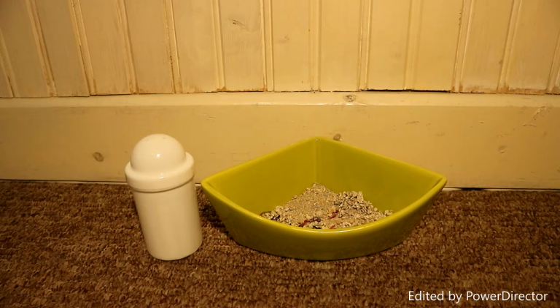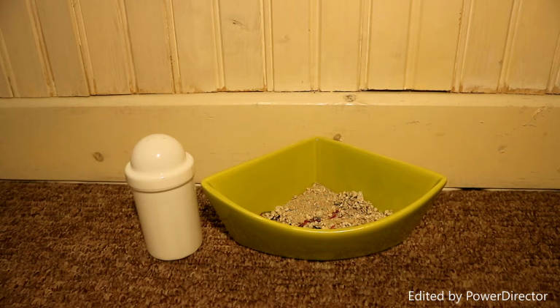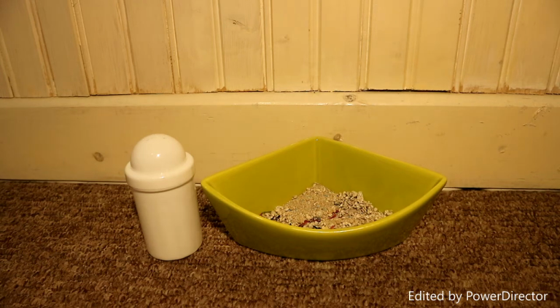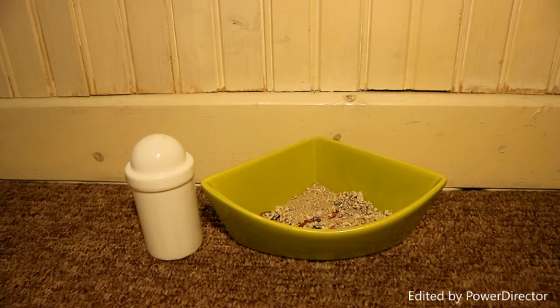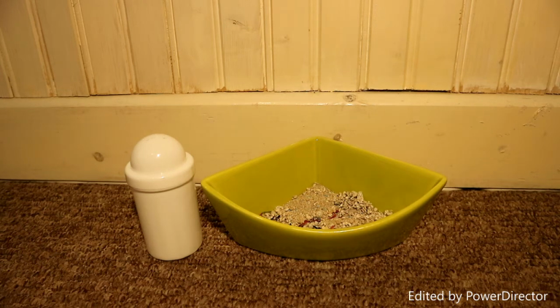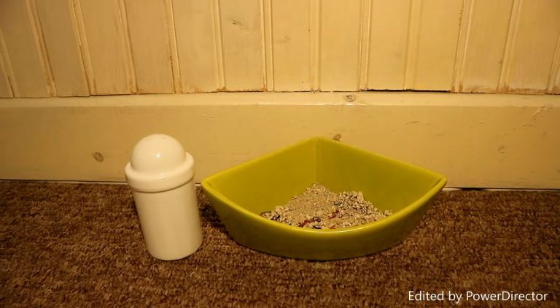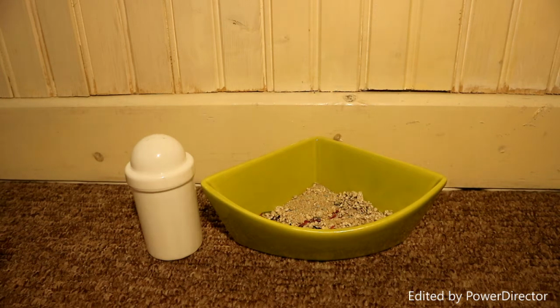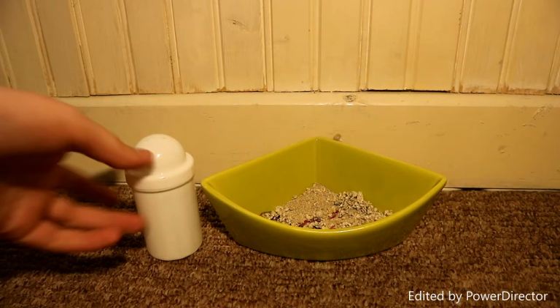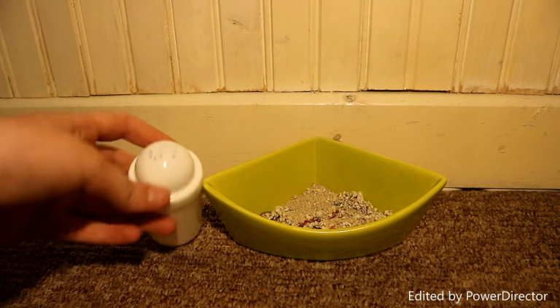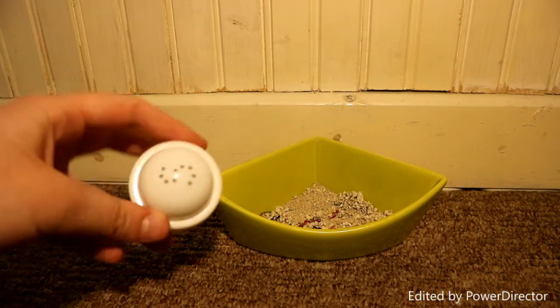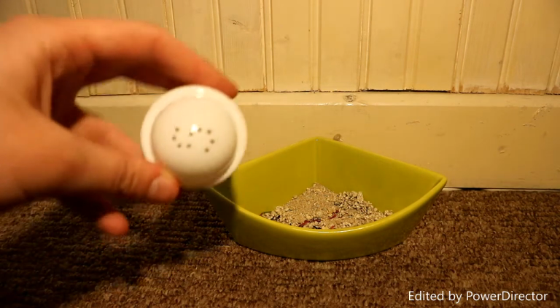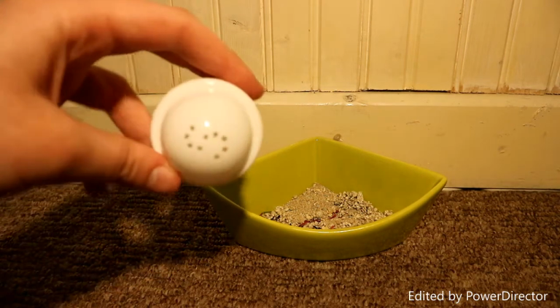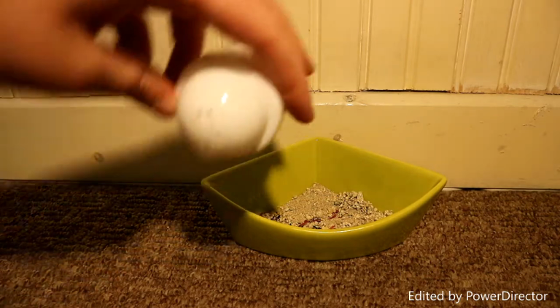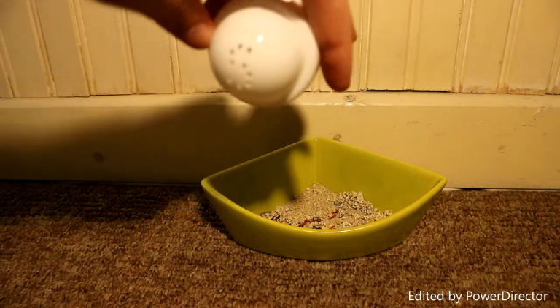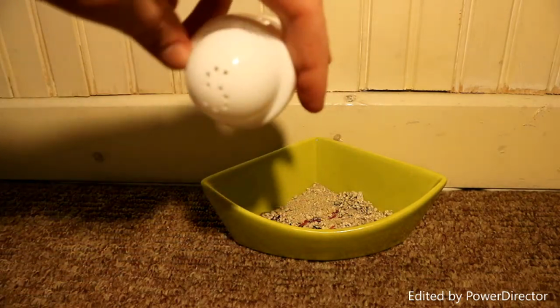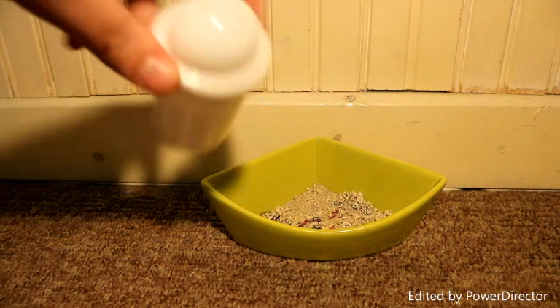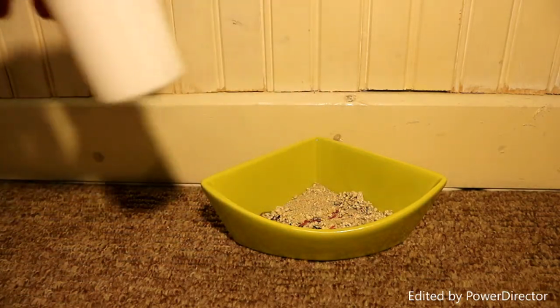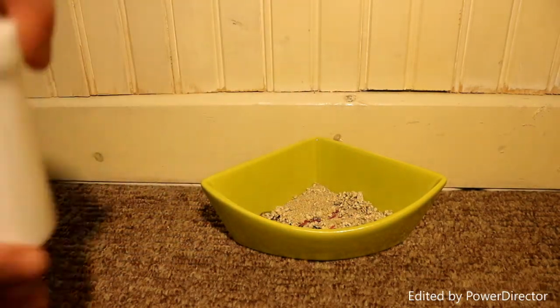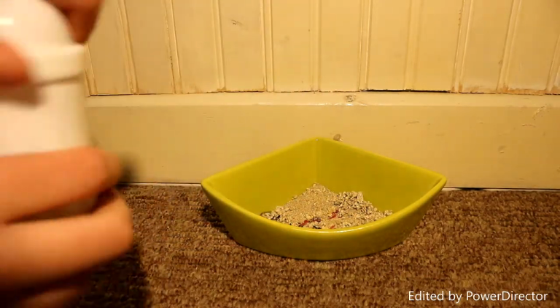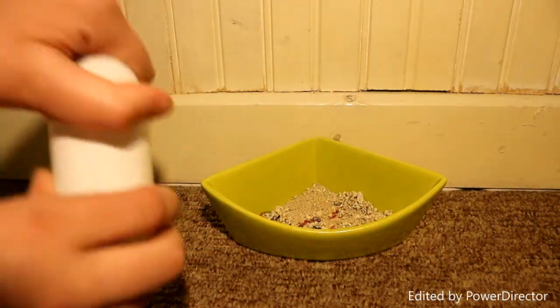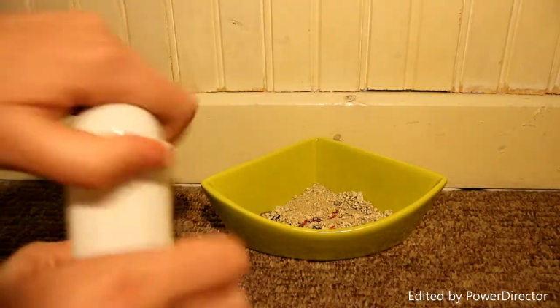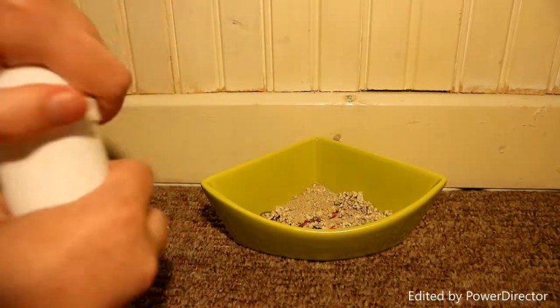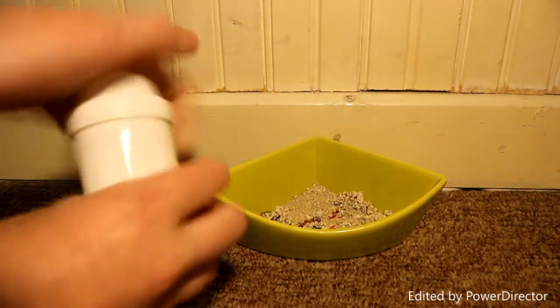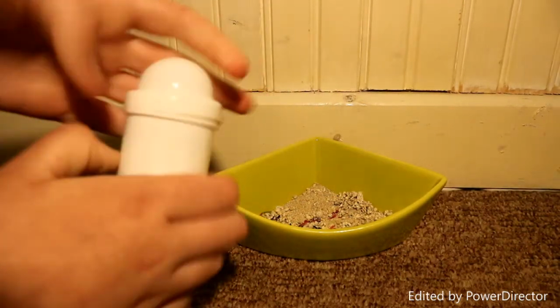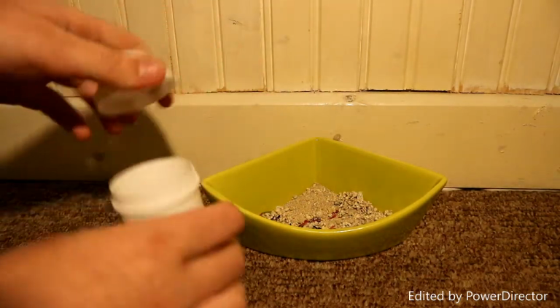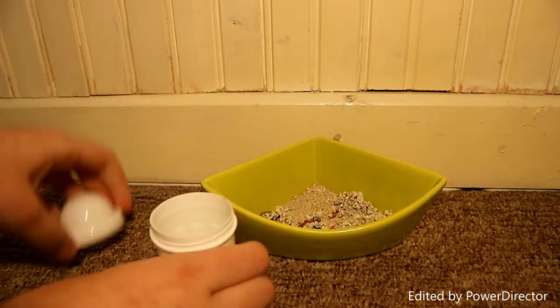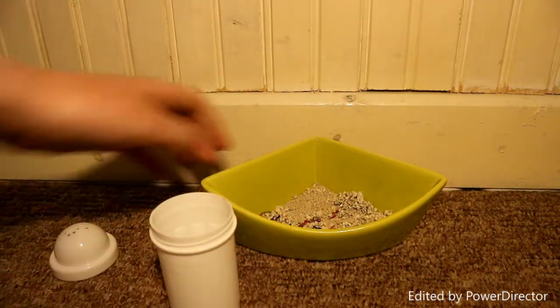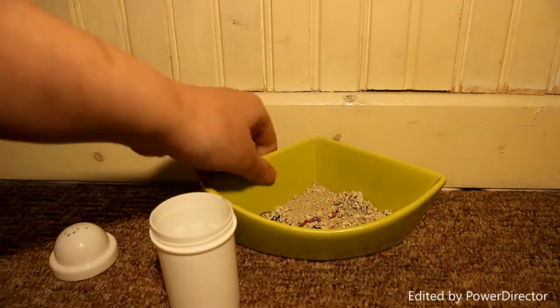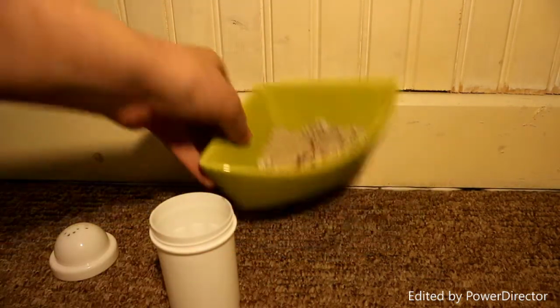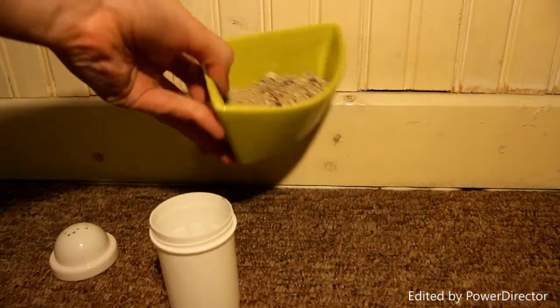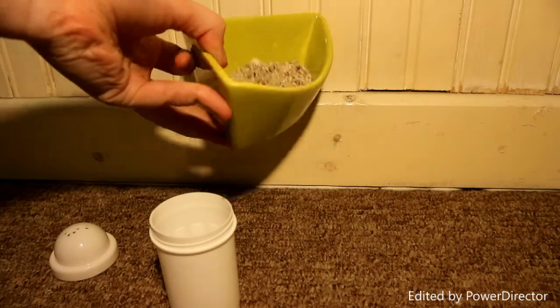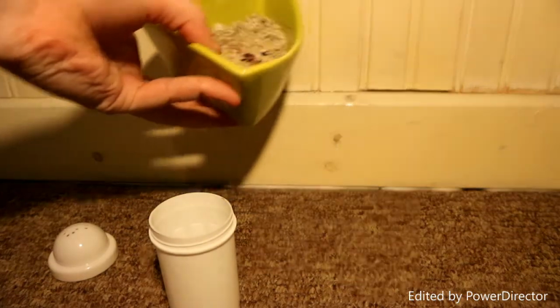The solution we came up with was basically getting this salt shaker — you can use a pepper one as well. We're basically just going to pour all the sand in.